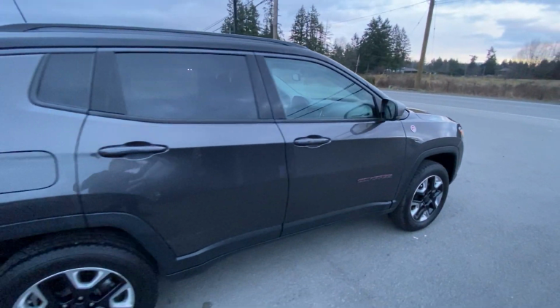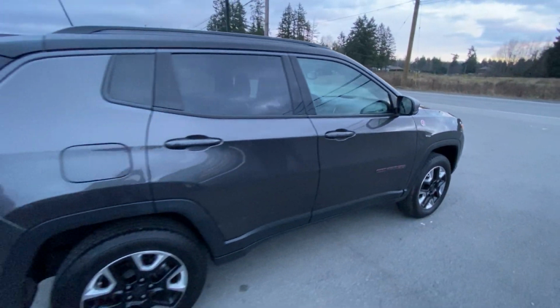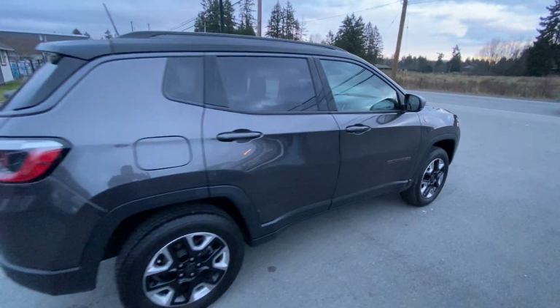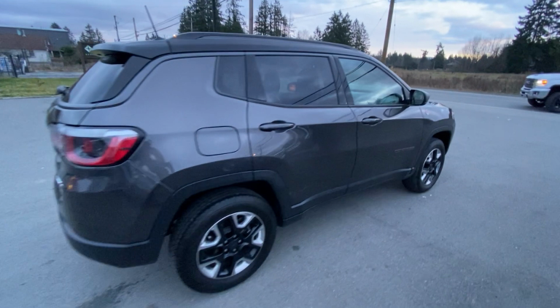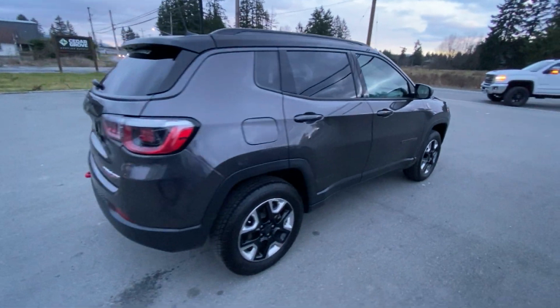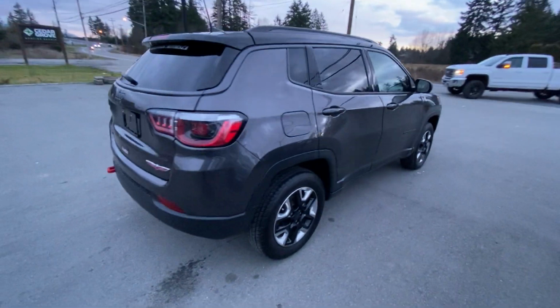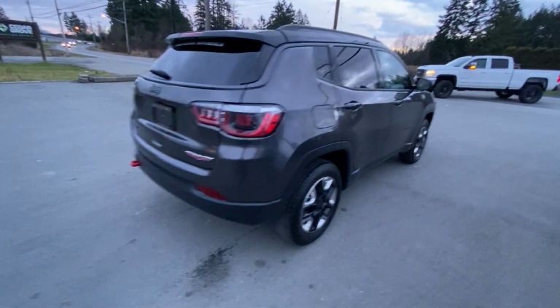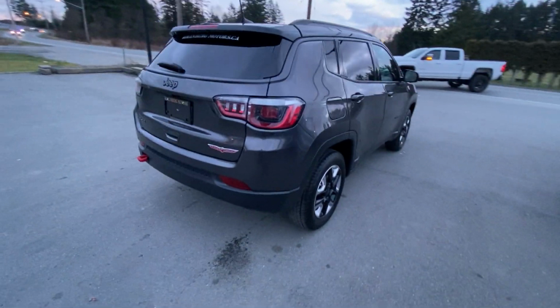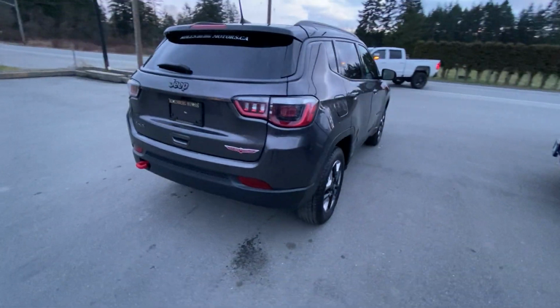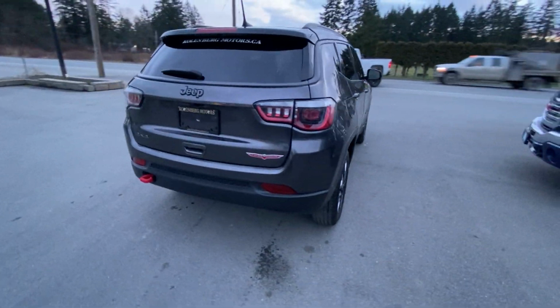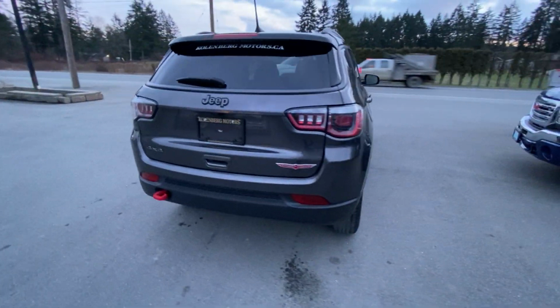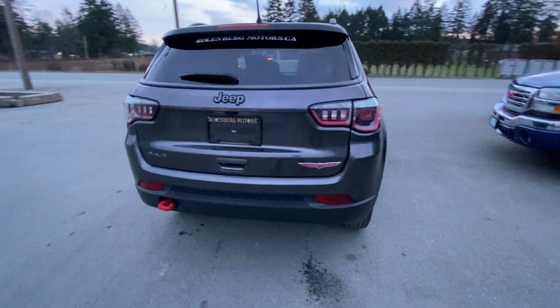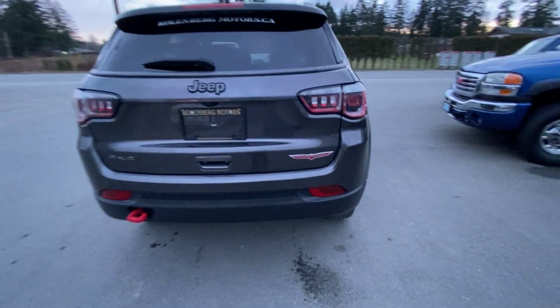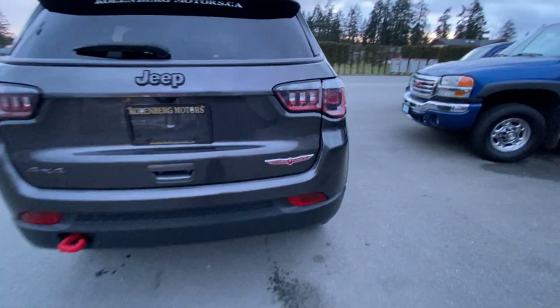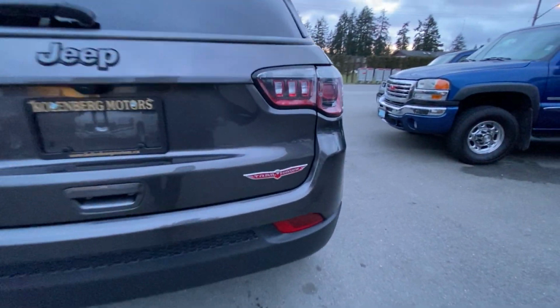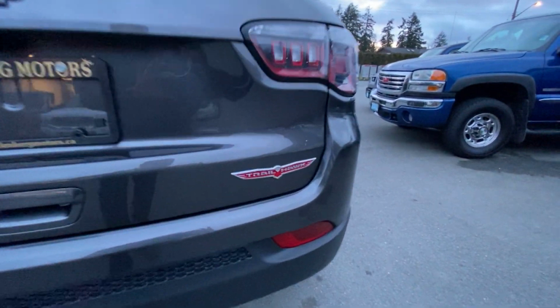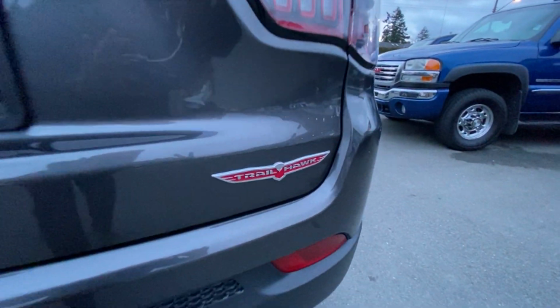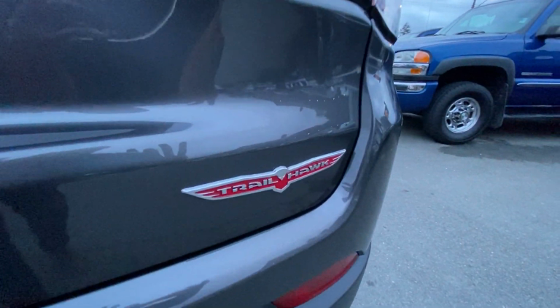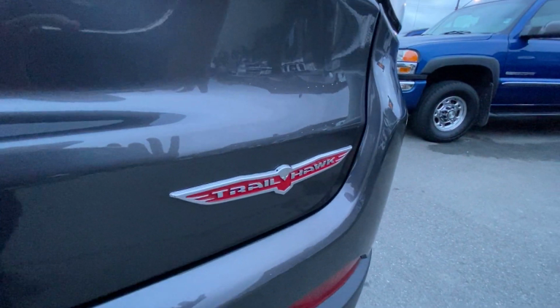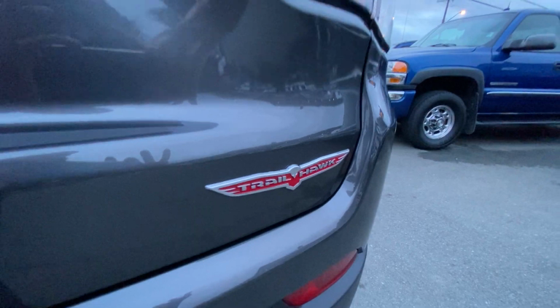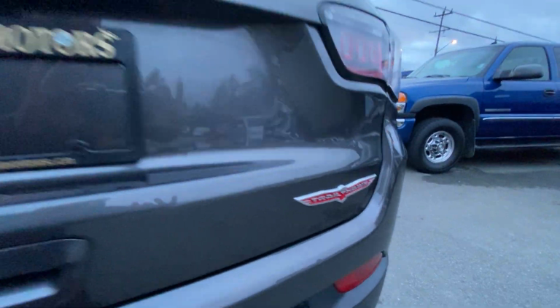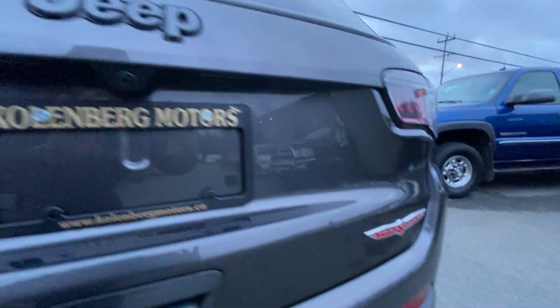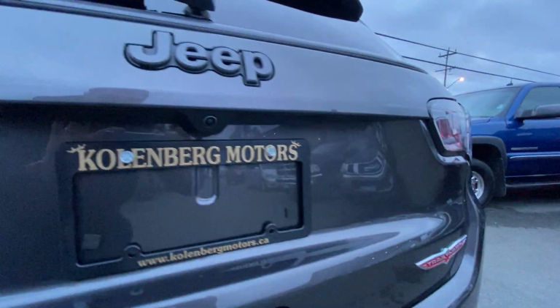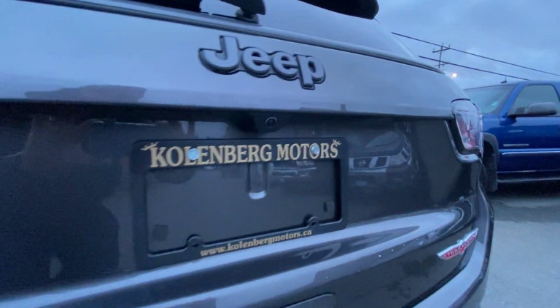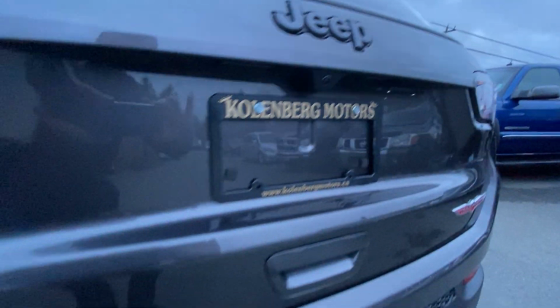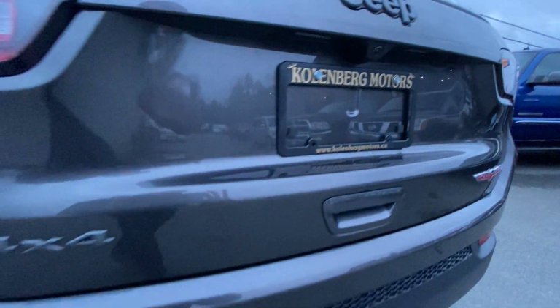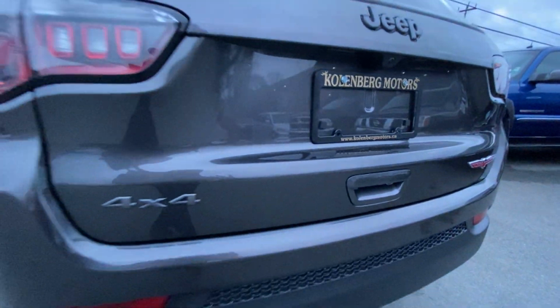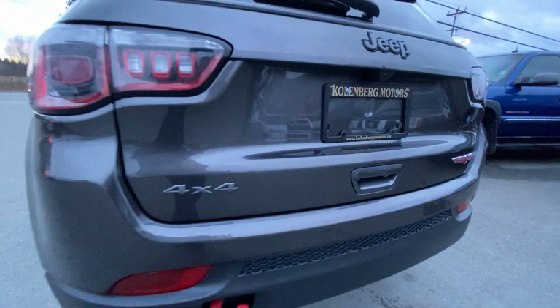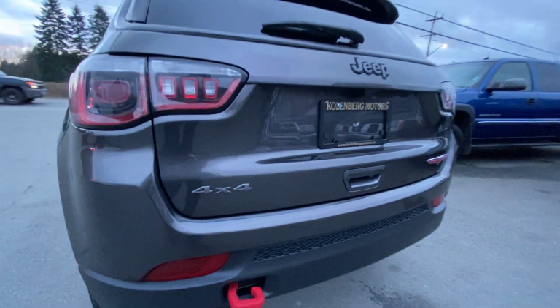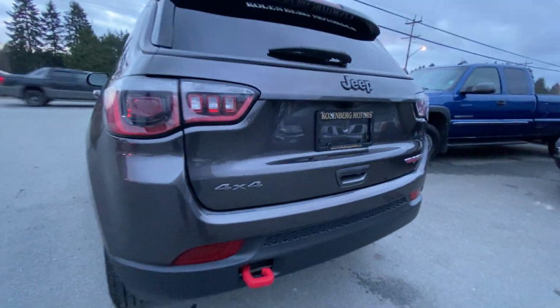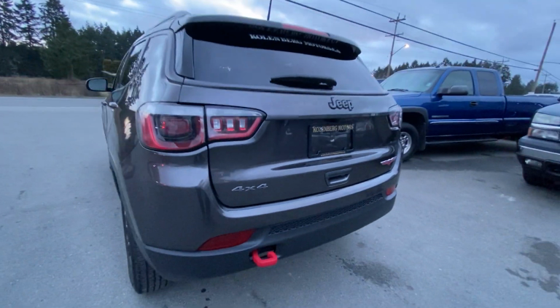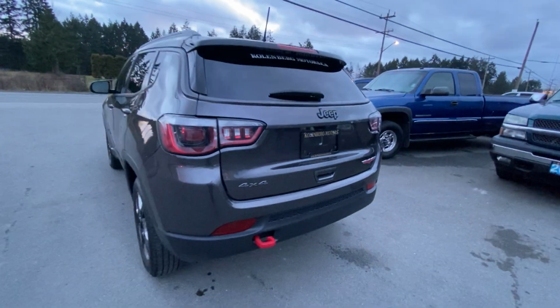It has tinted privacy glass in the rear, factory backup camera, and four-wheel drive.